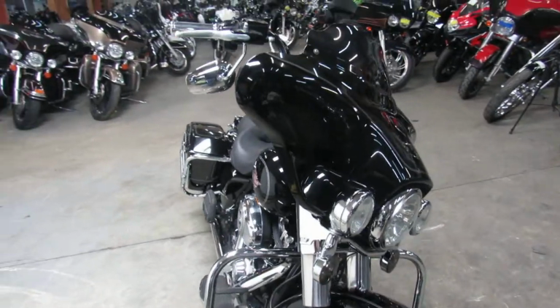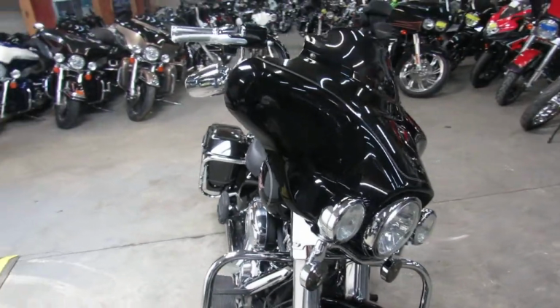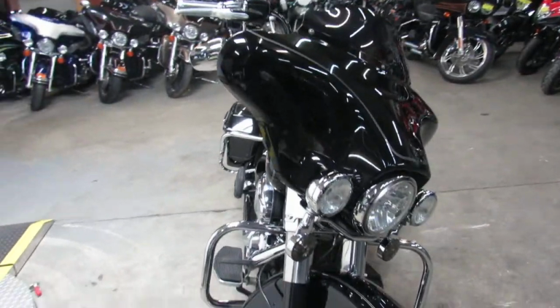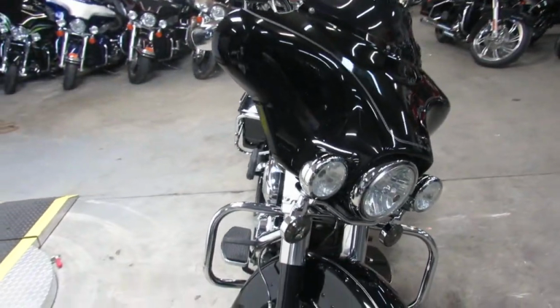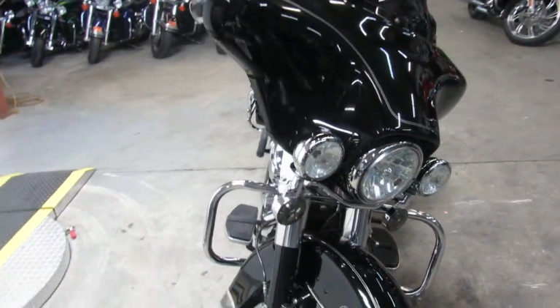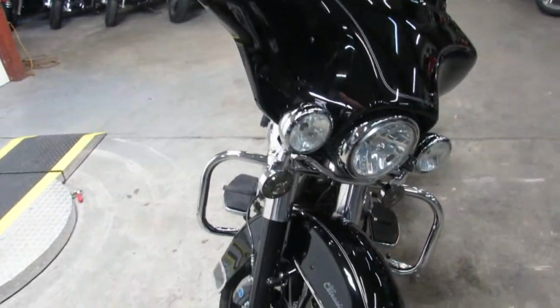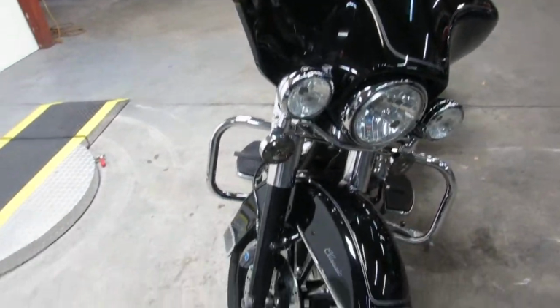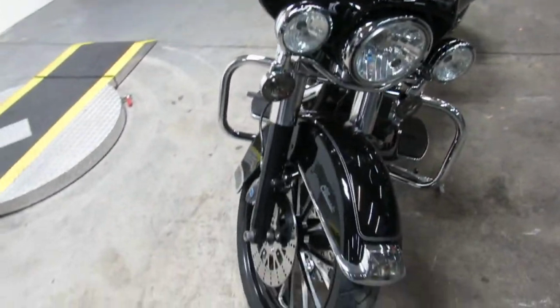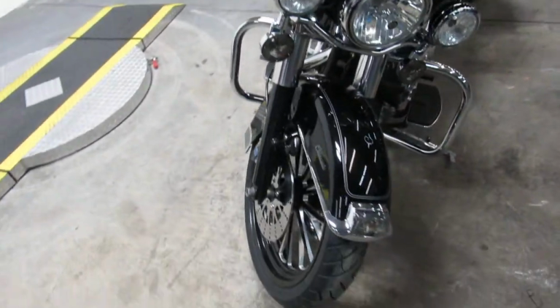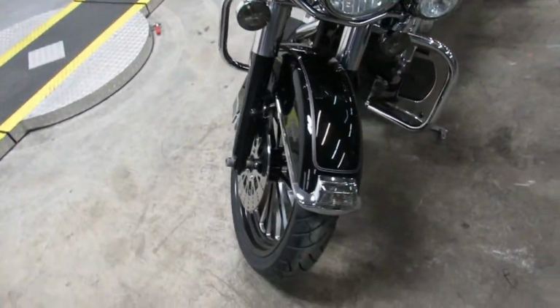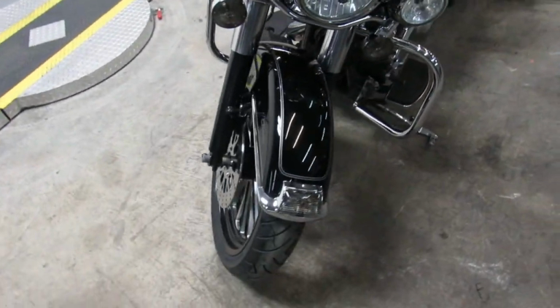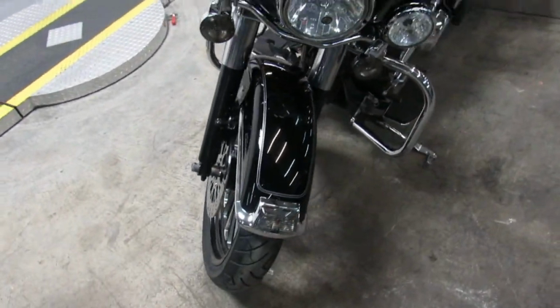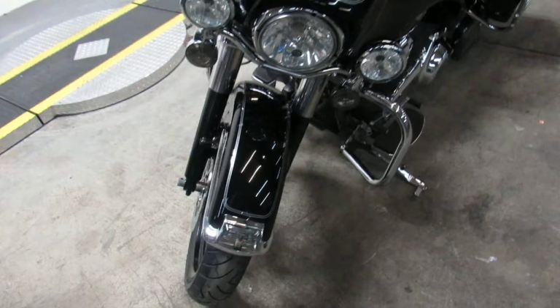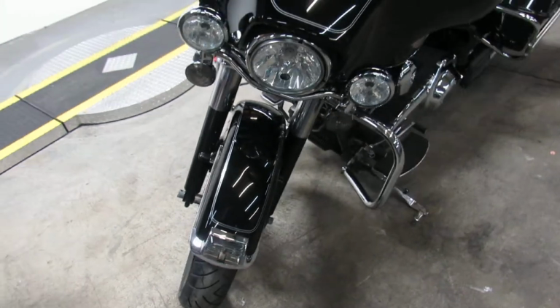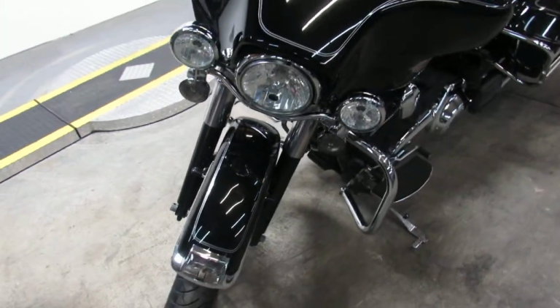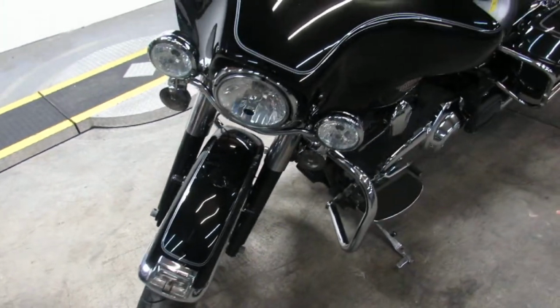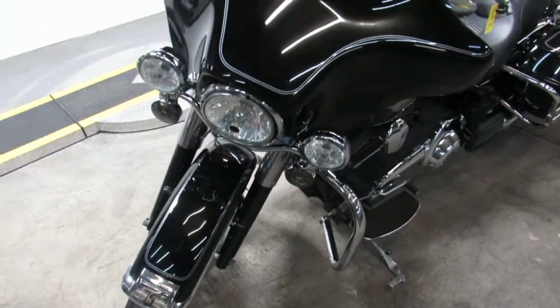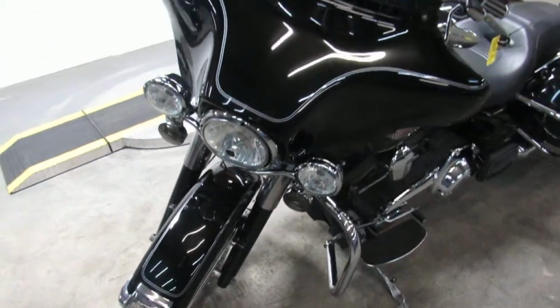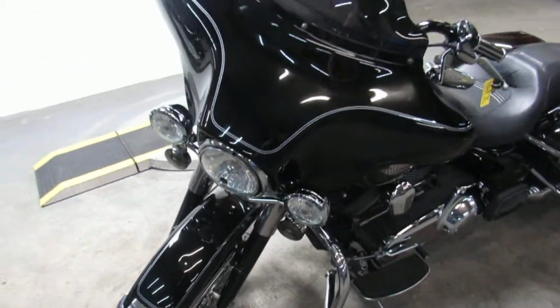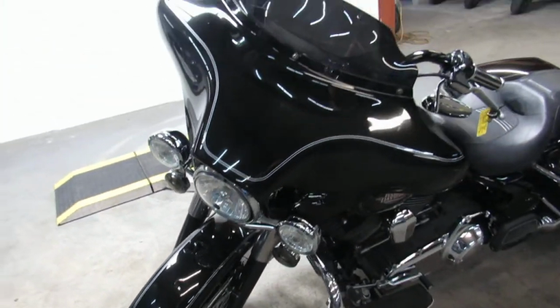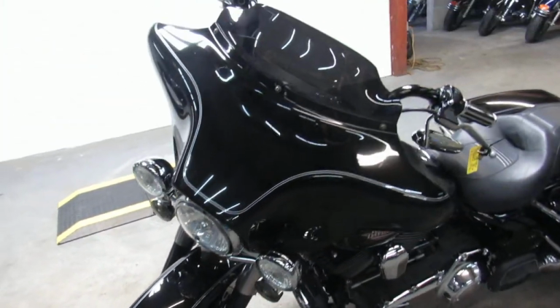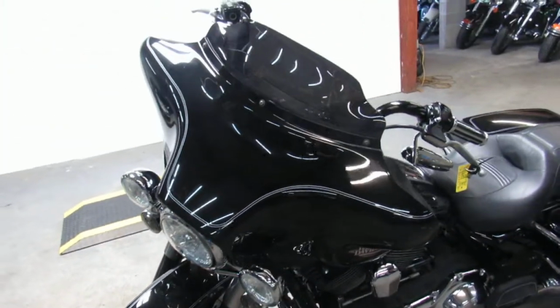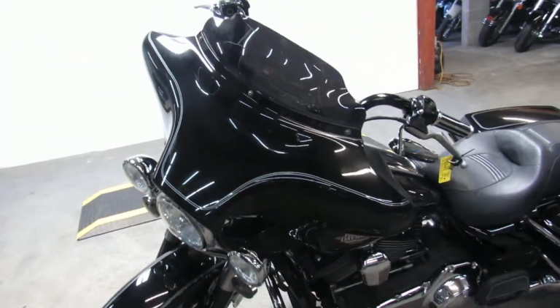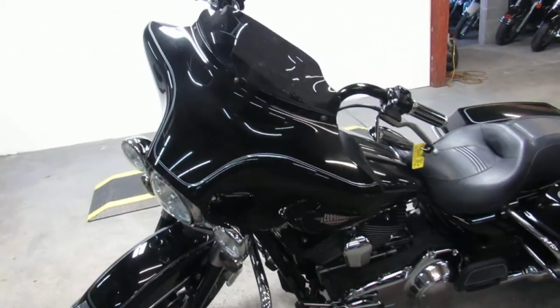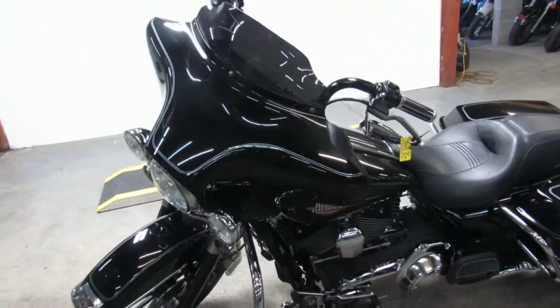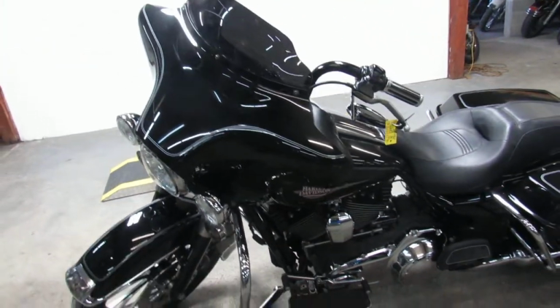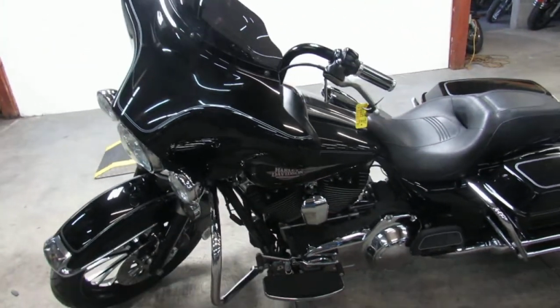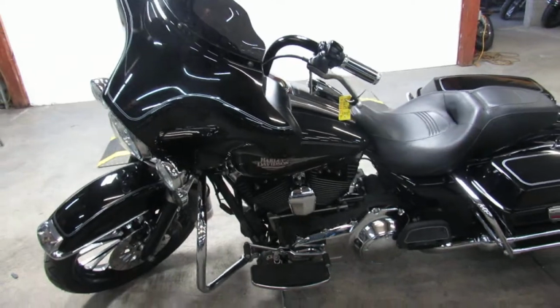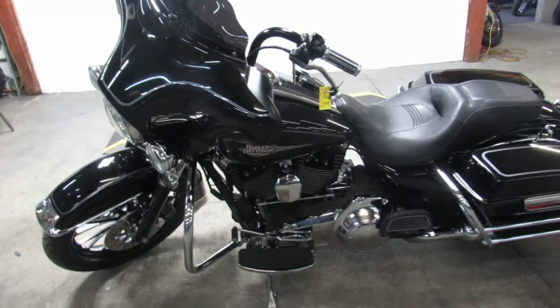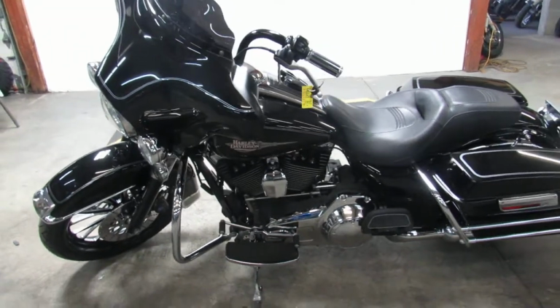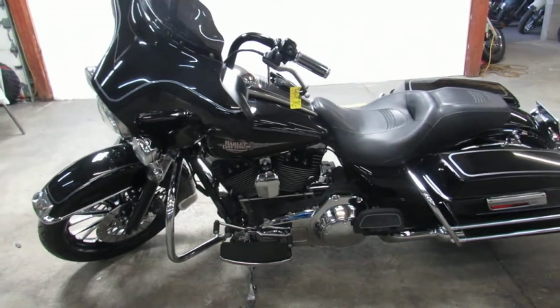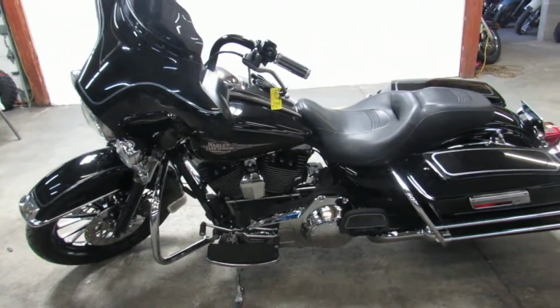This one here has got the 21 inch mag wheel as you can see in the video. It's the real deal here. Vivid black gloss paint, mini ape hangers and tons of chrome. You can turn heads everywhere you go.